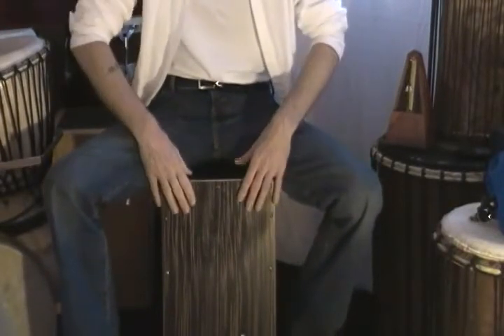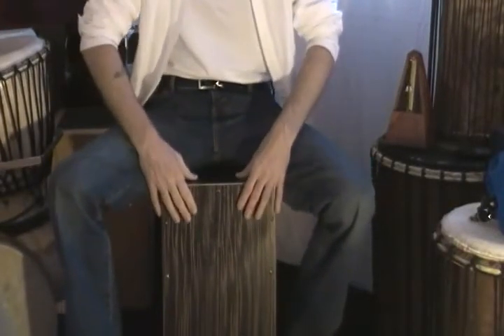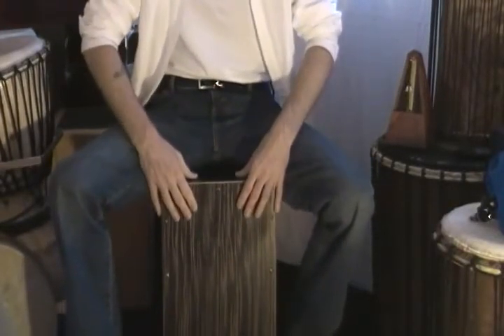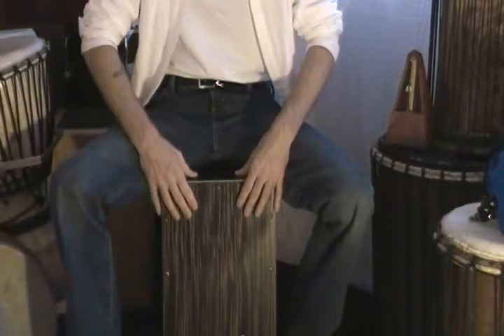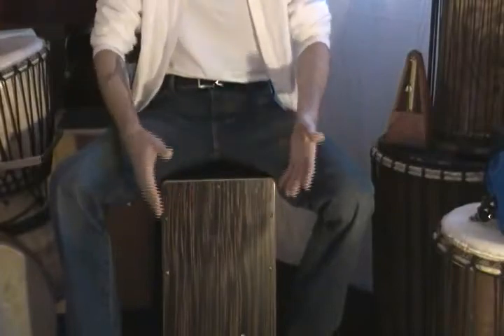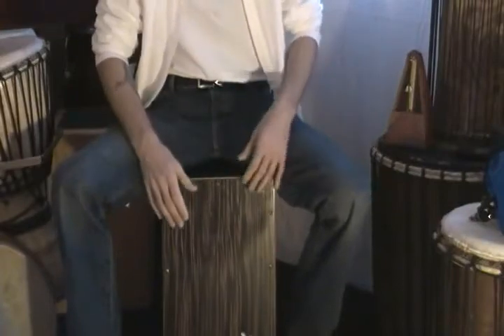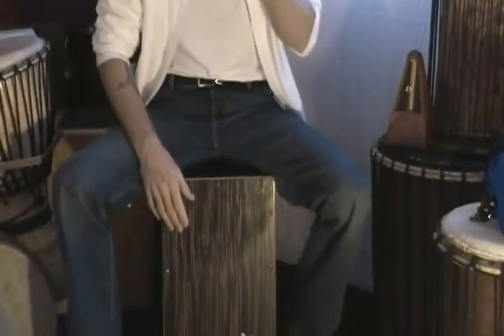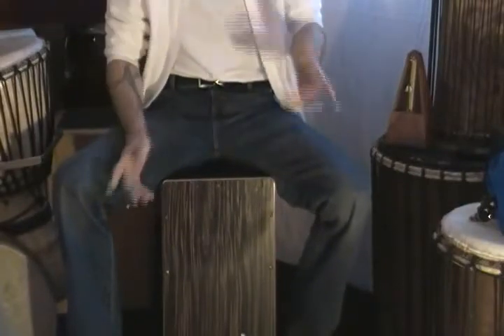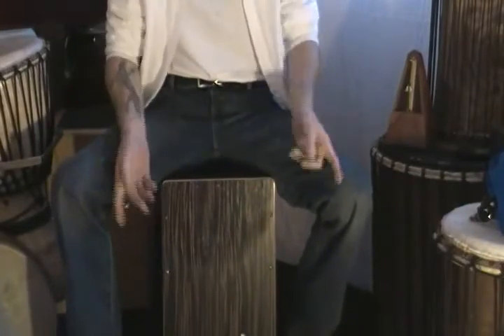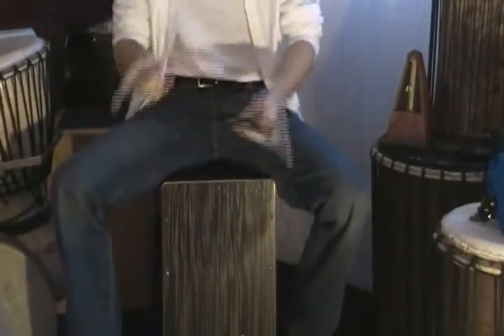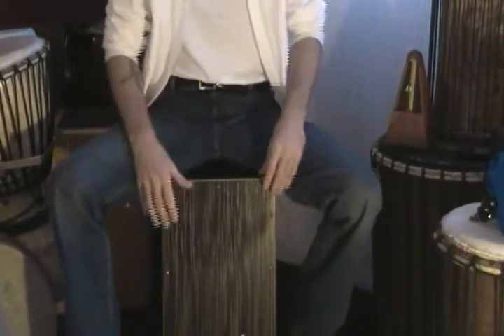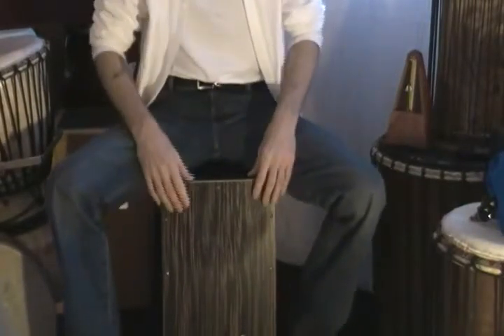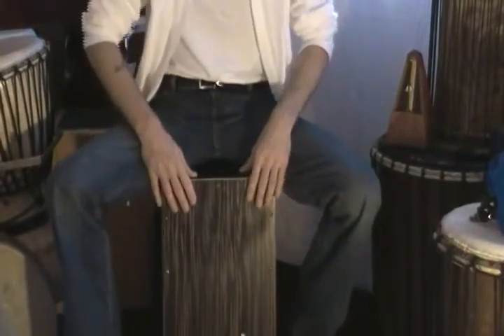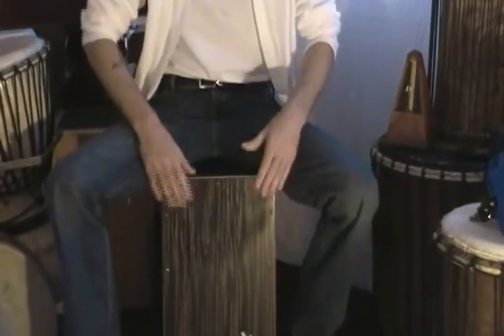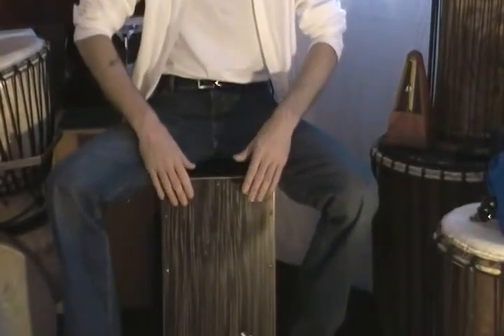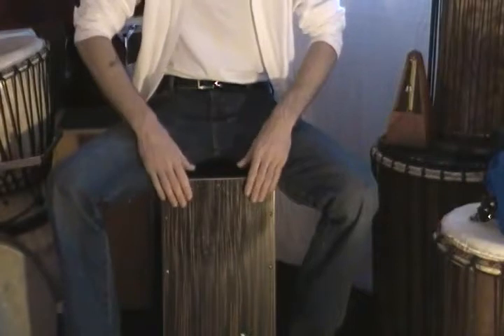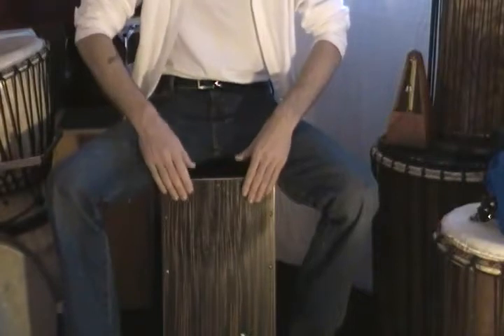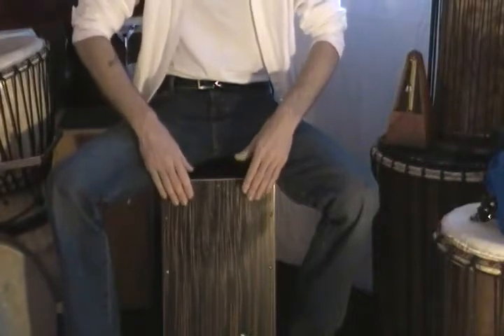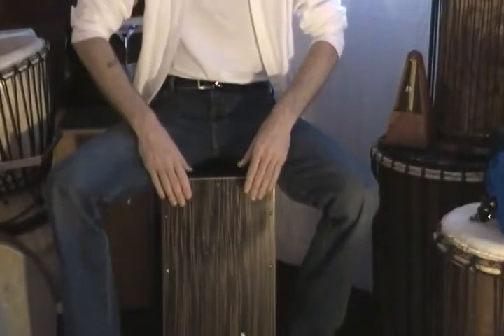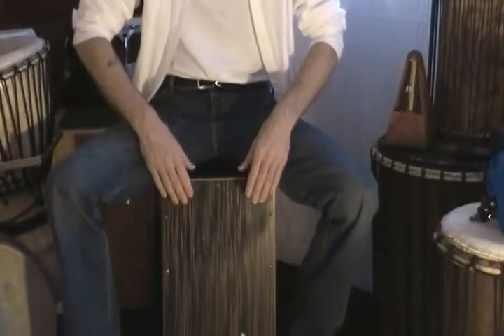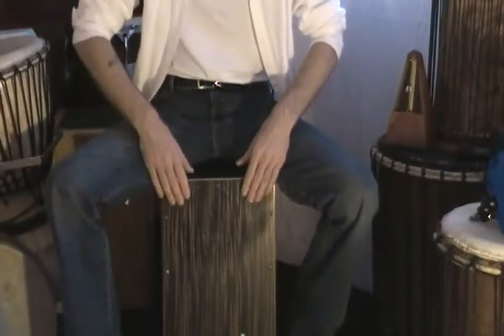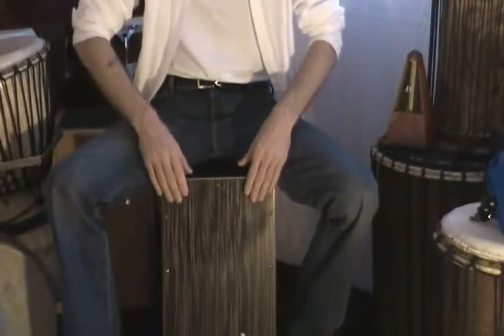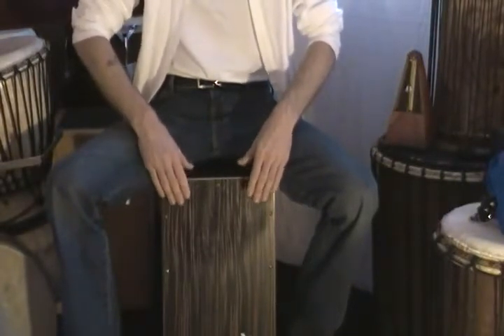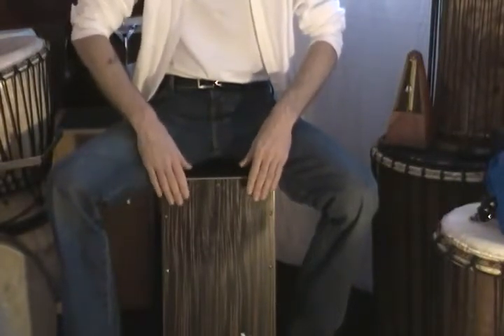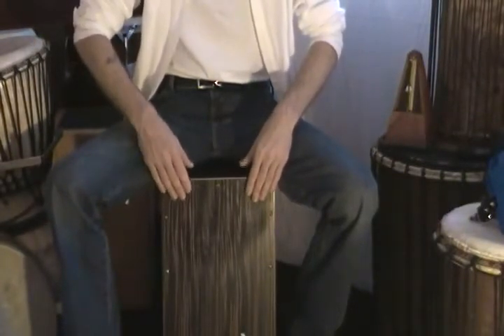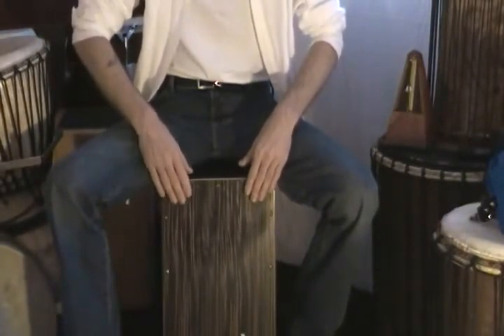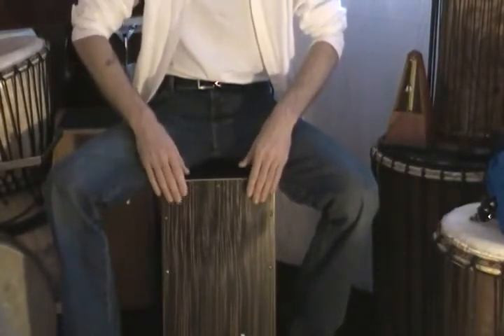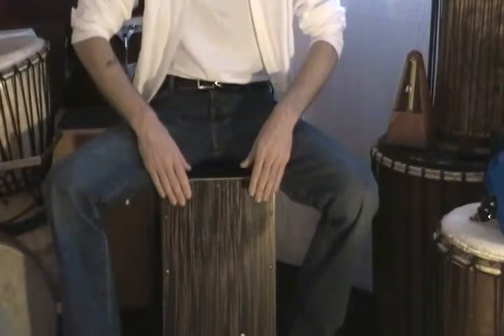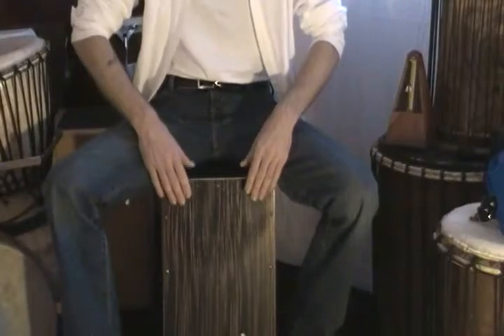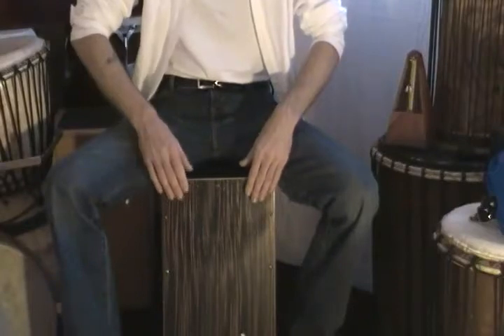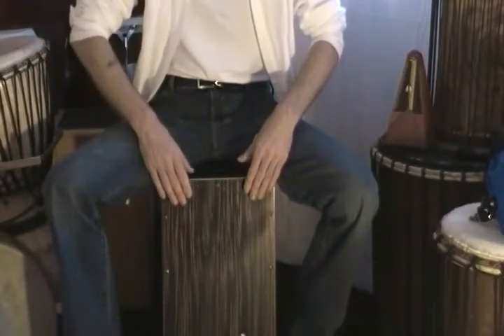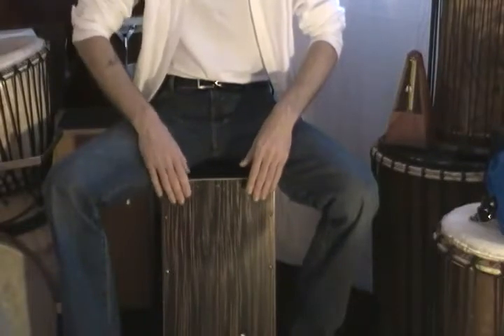Again, always lead with your right hand or your dominant hand. If you're left-handed, just switch these instructions around. We just start off with the flow. One, two, three, four.